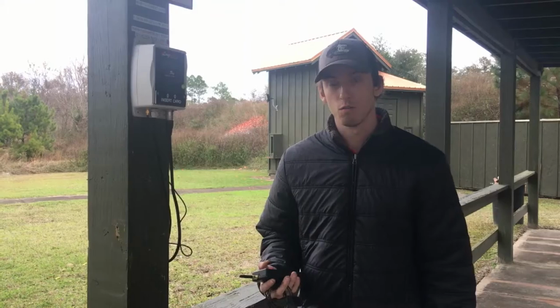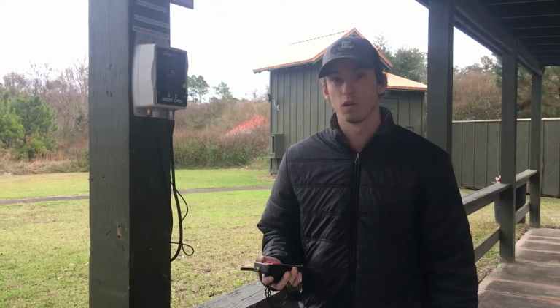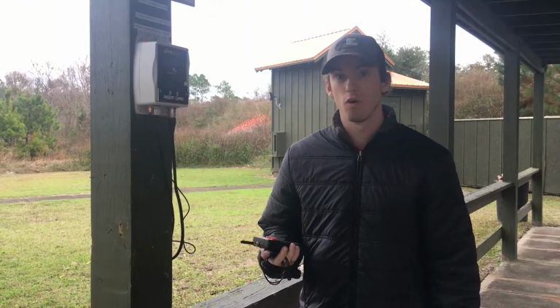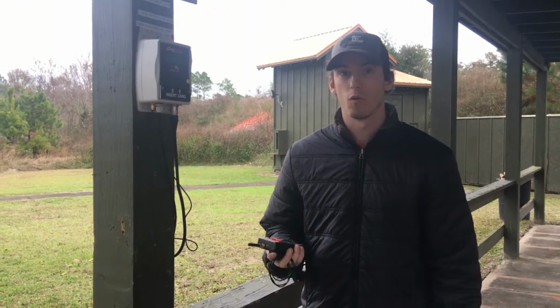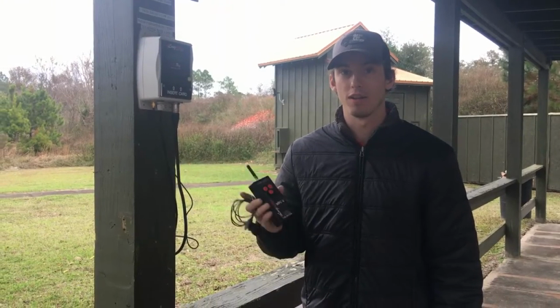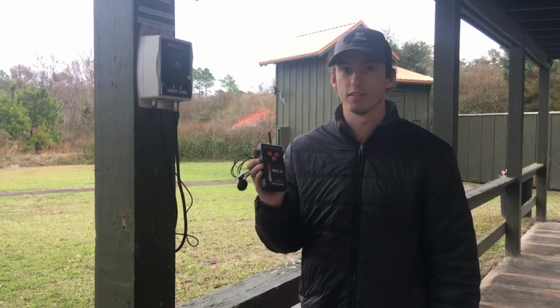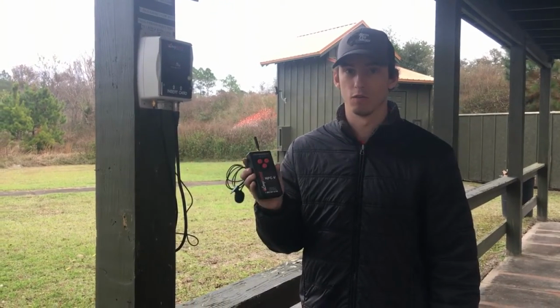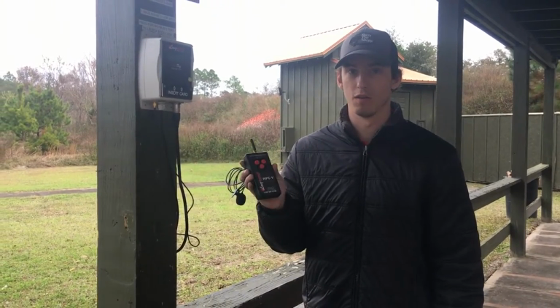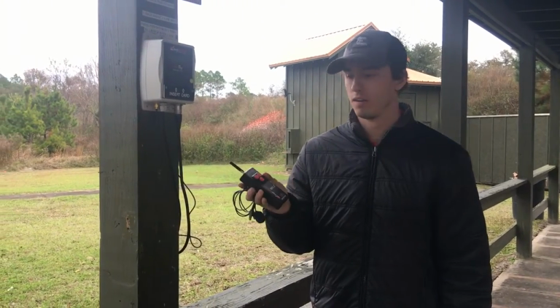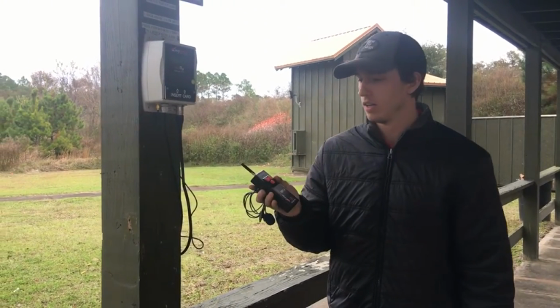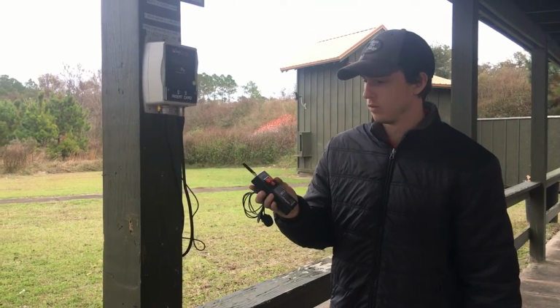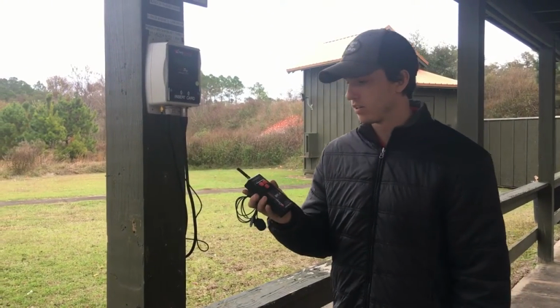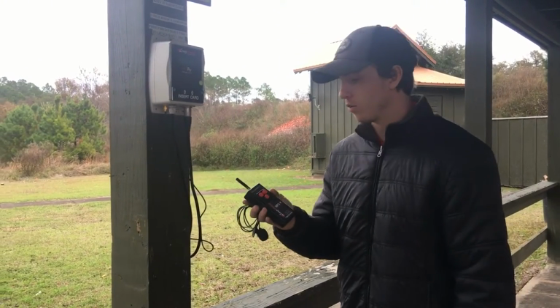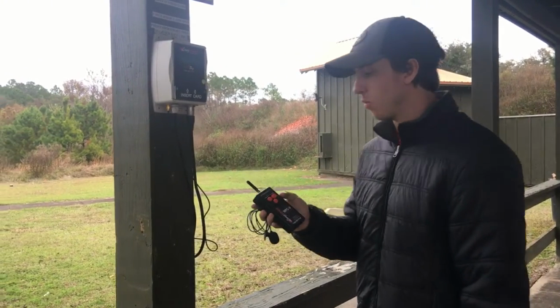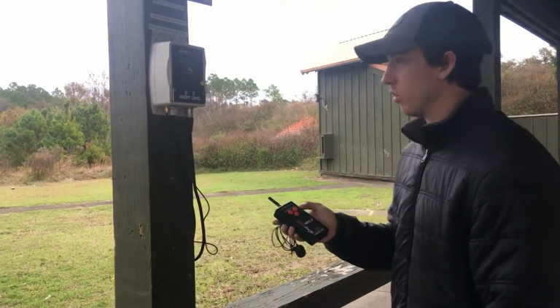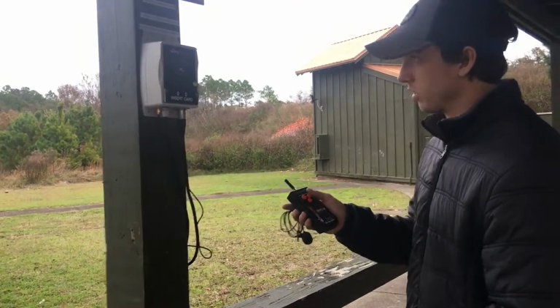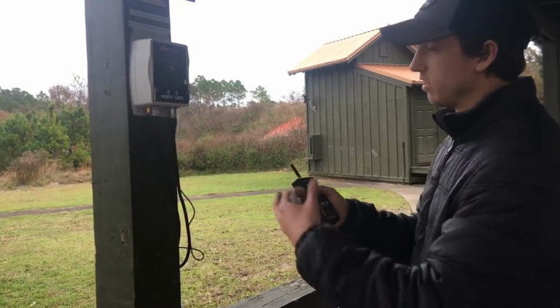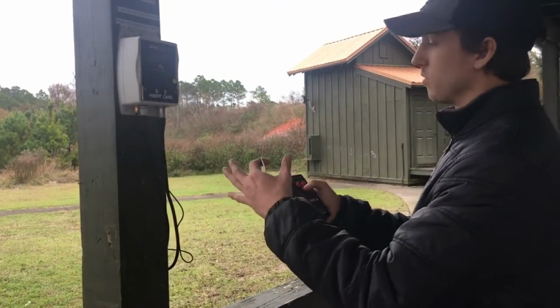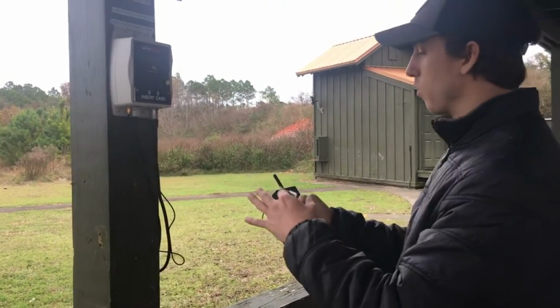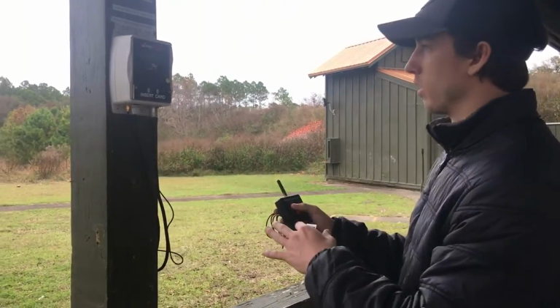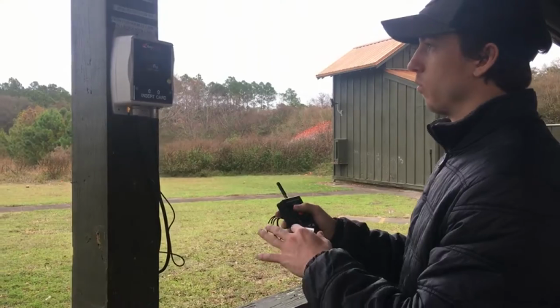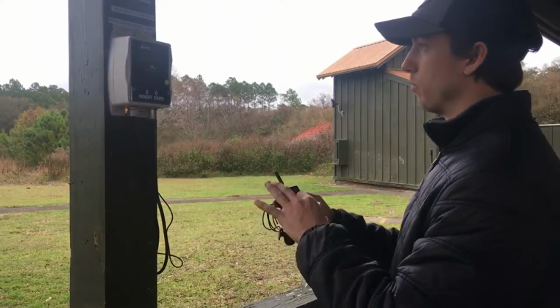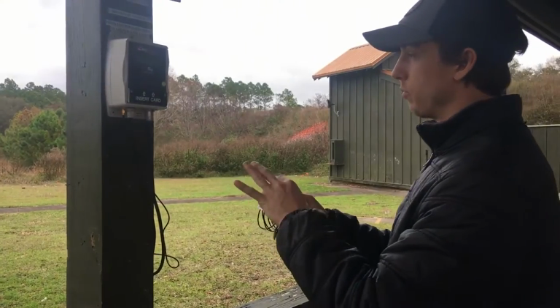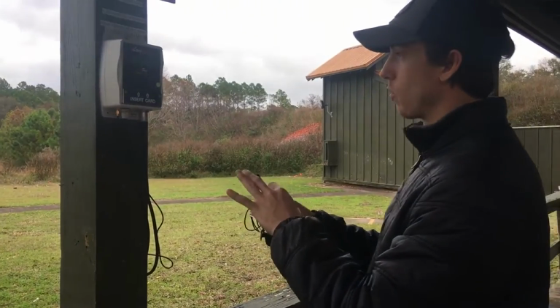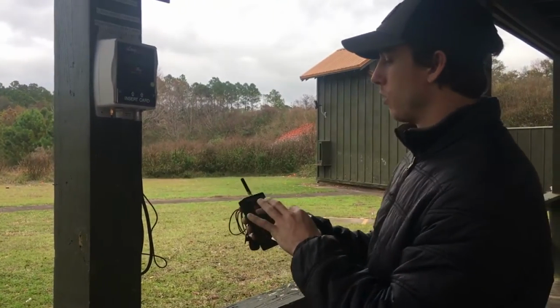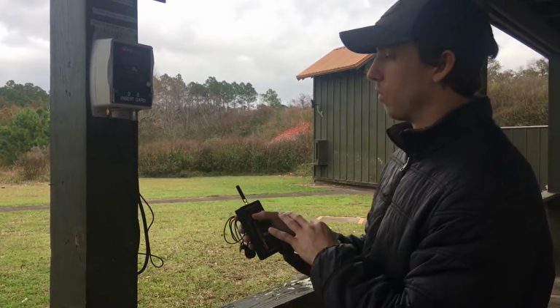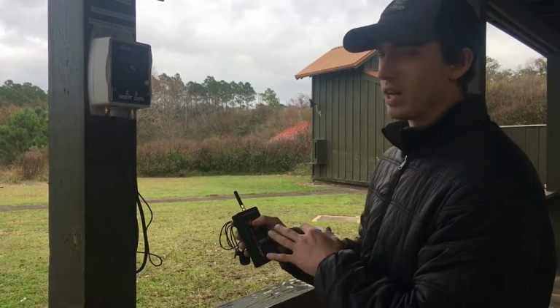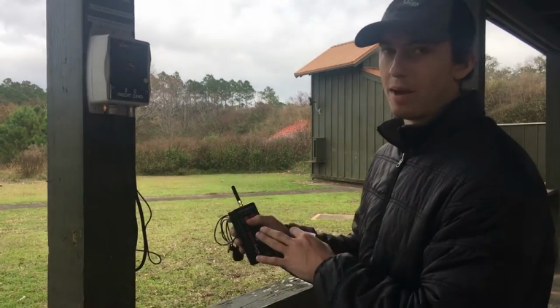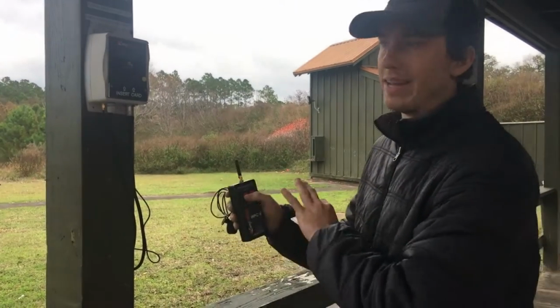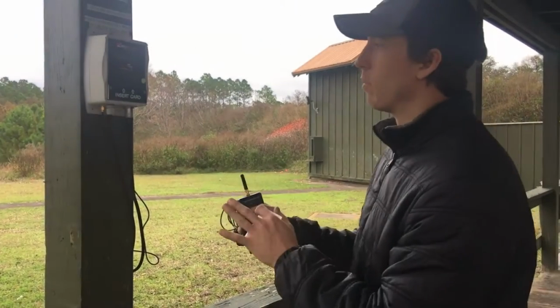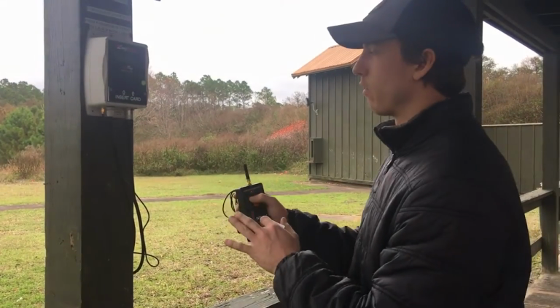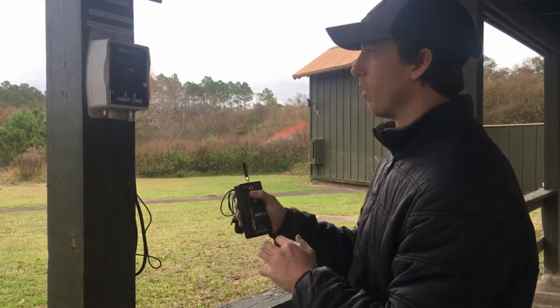We're going to go over our wireless skeet remote. The way our skeet system is going to work, when we first walk up we can wake it up by hitting any button on the remote.